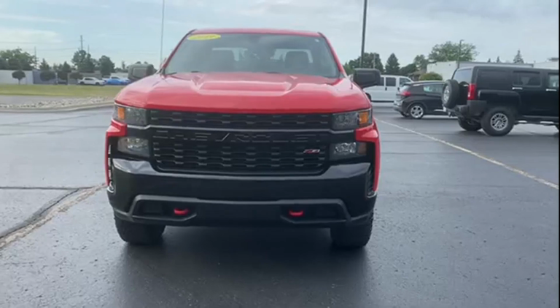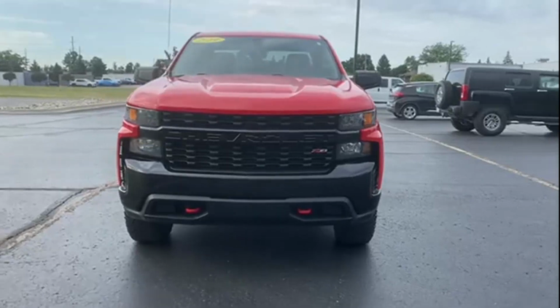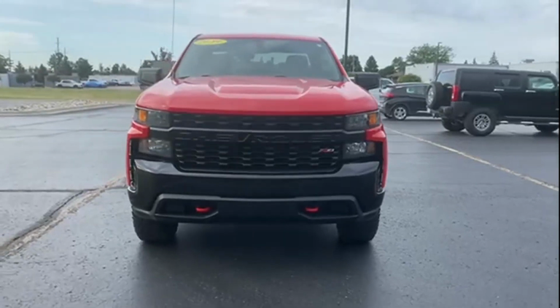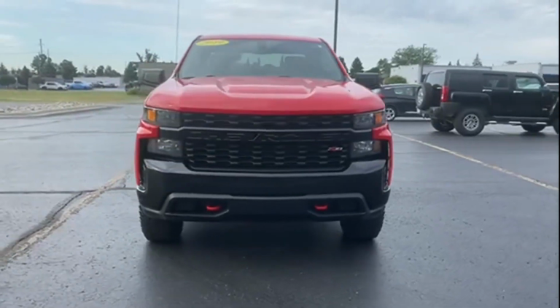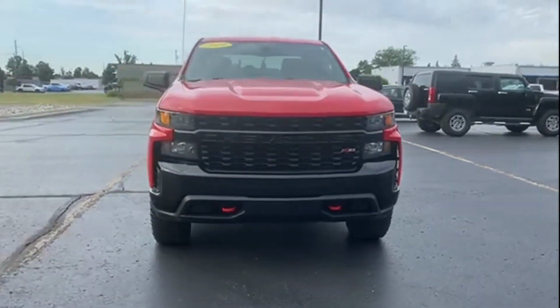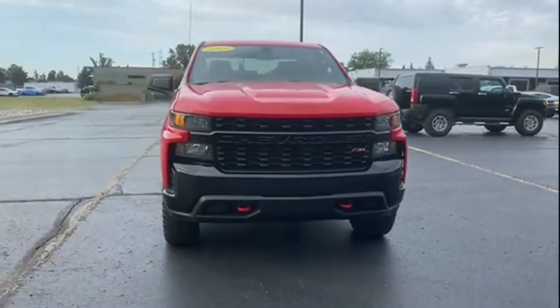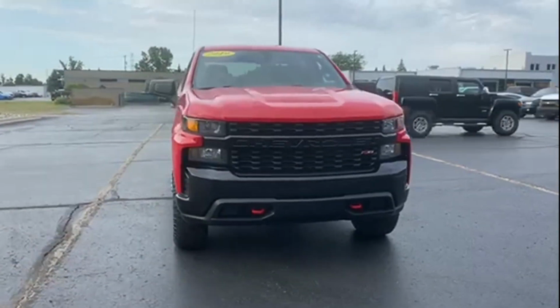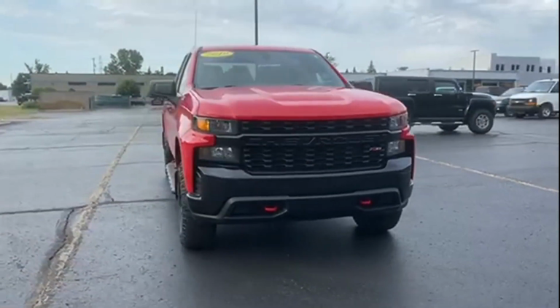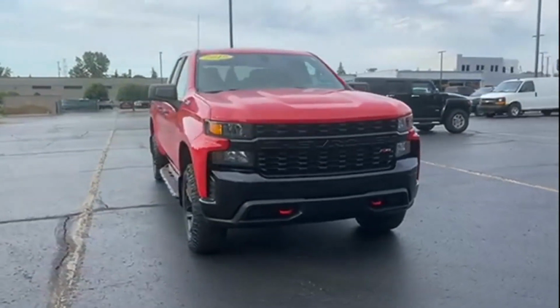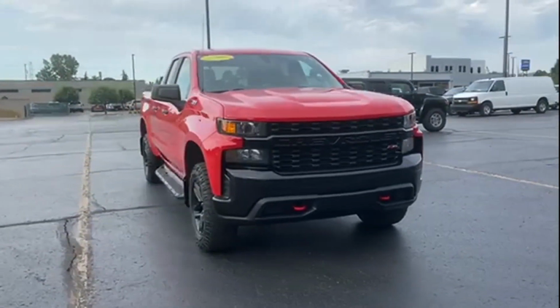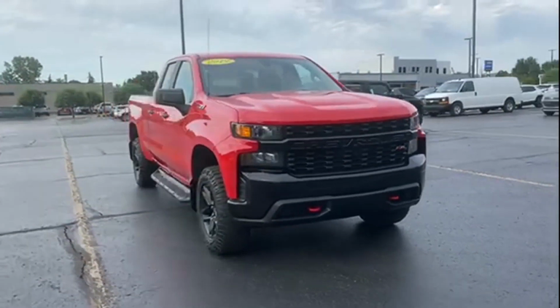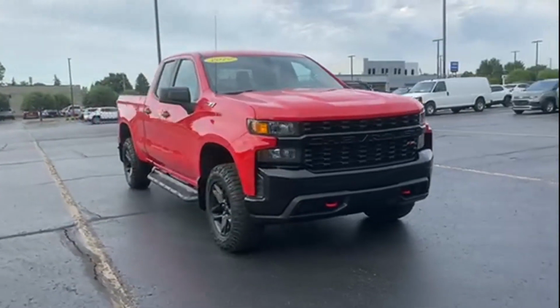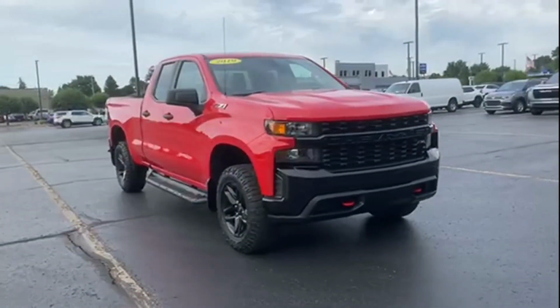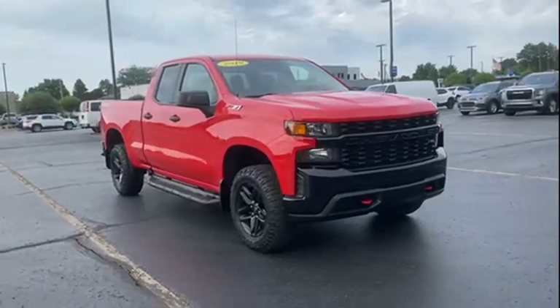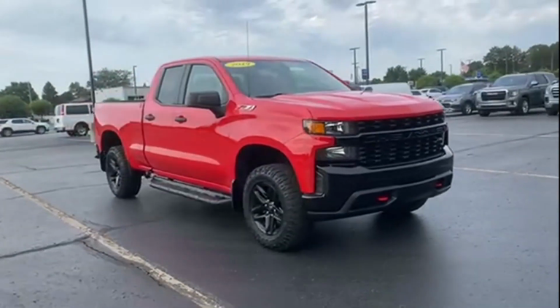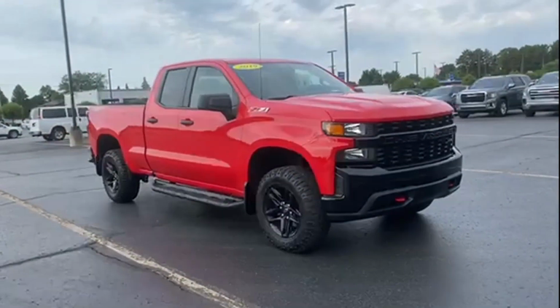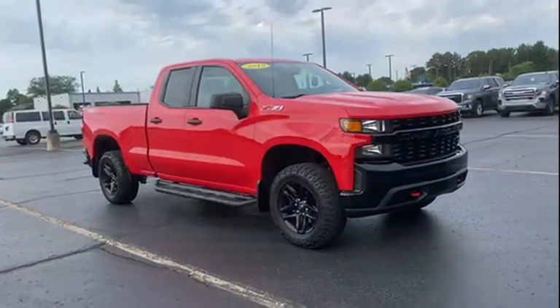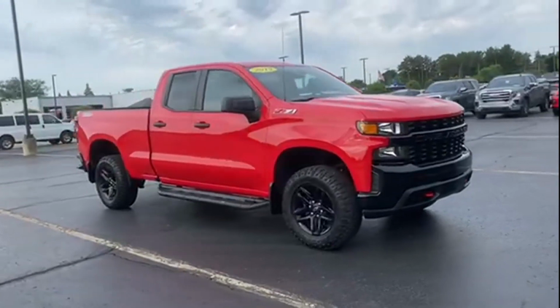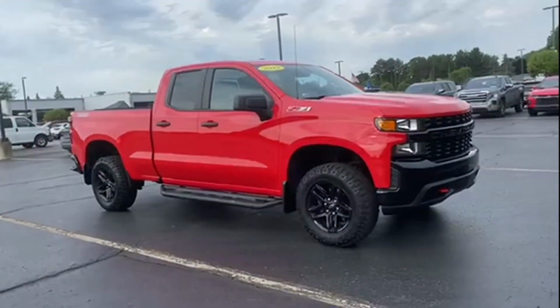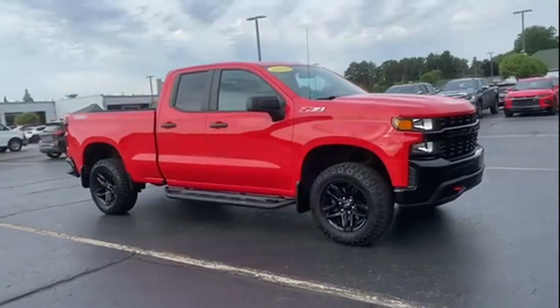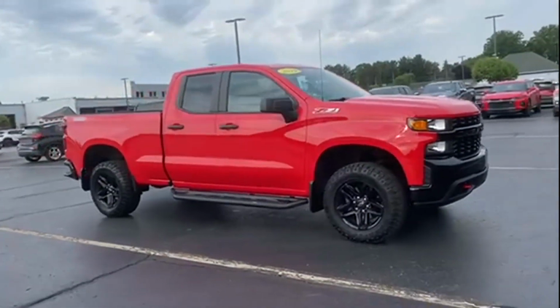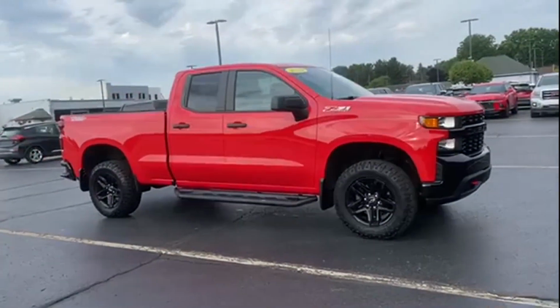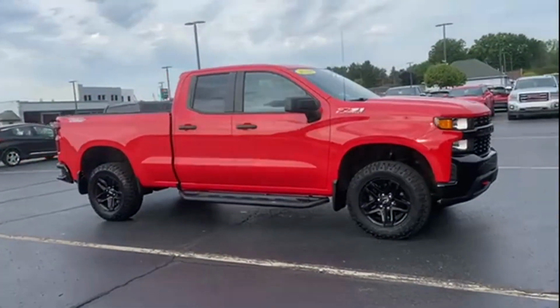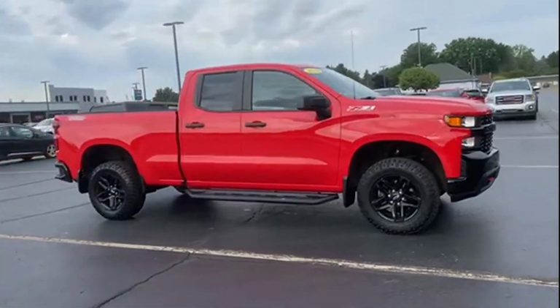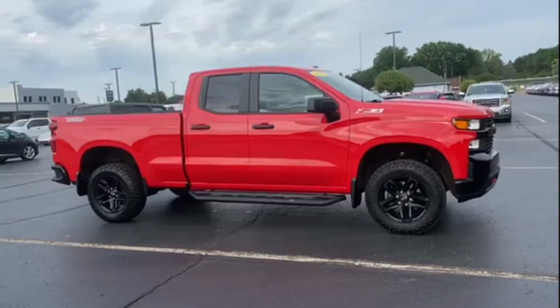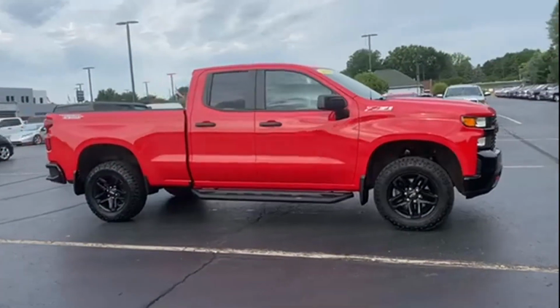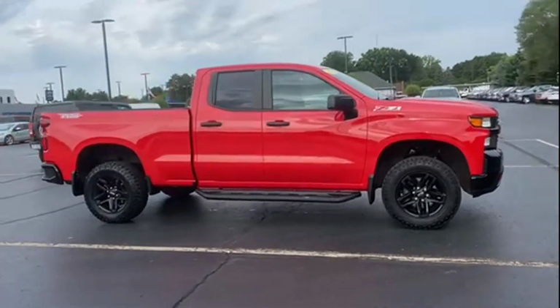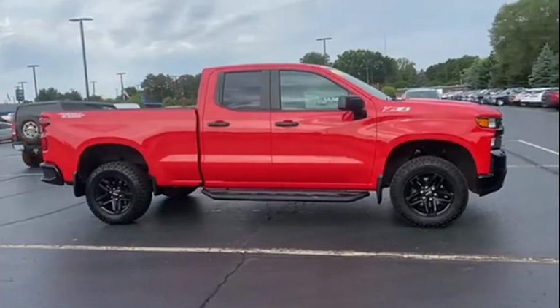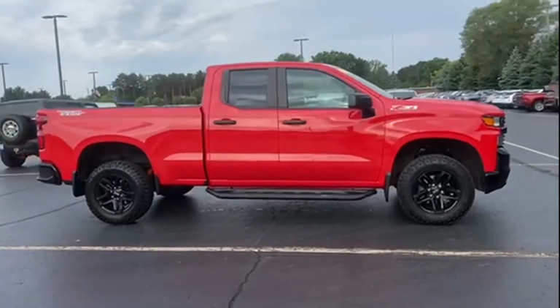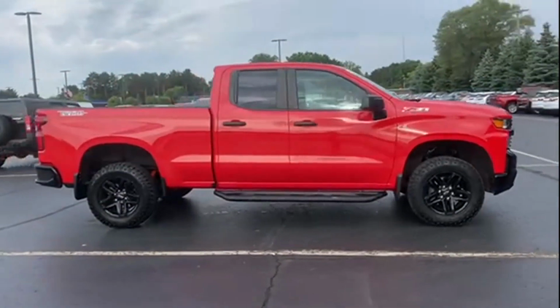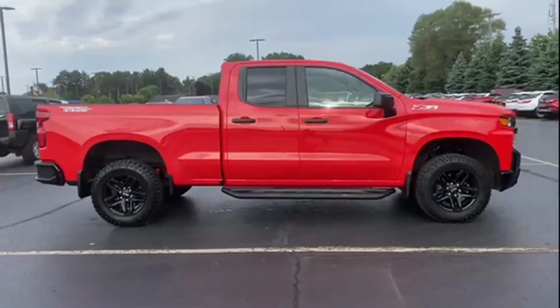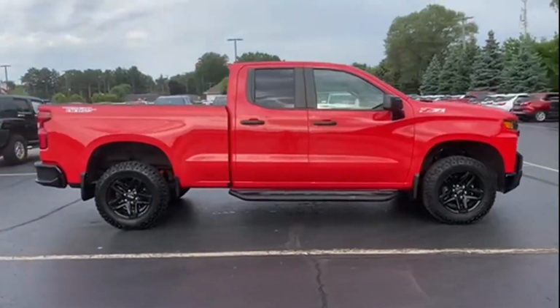2019 Chevrolet Silverado 1500. With less than 34,000 miles on the odometer, this truck makes room for the whole family.